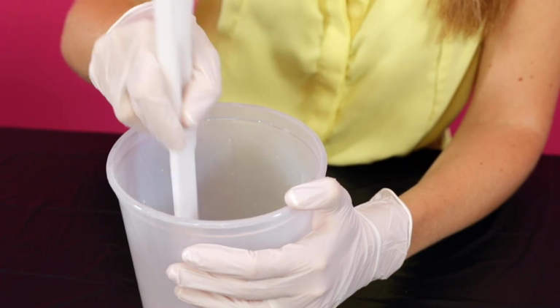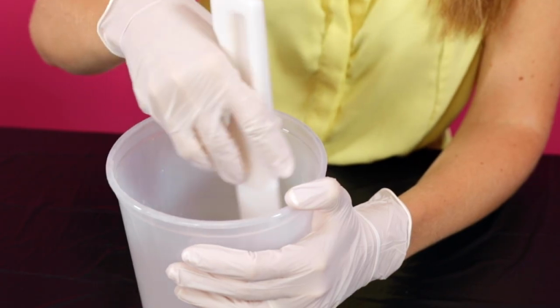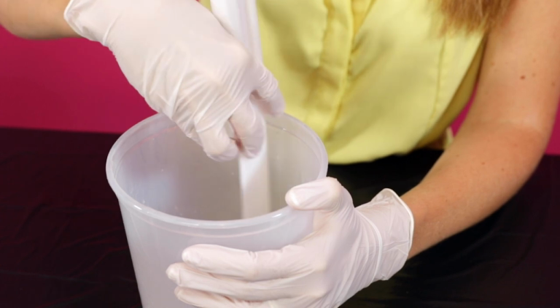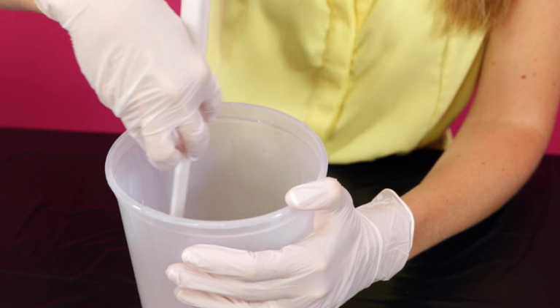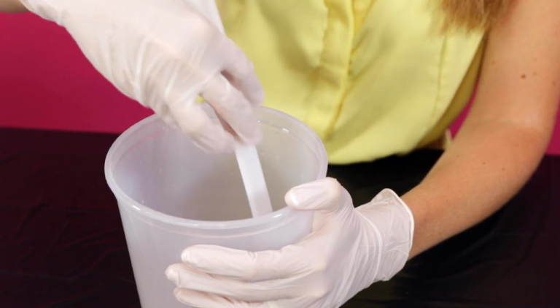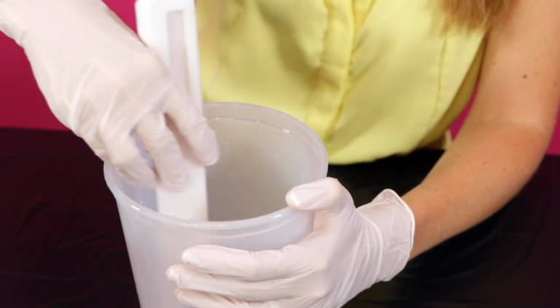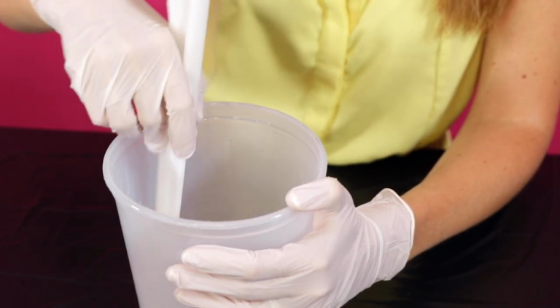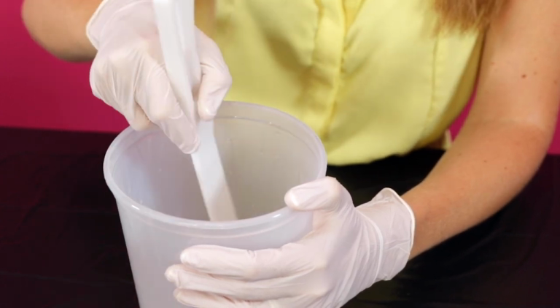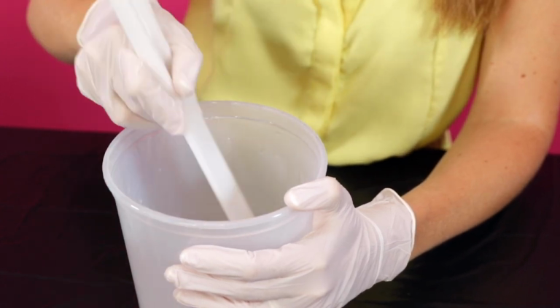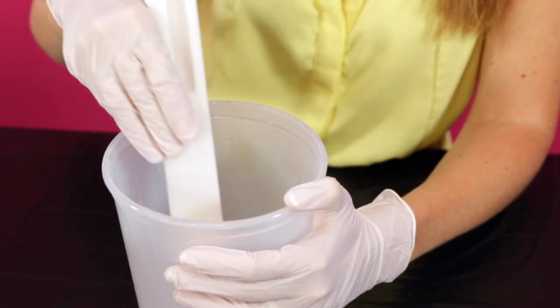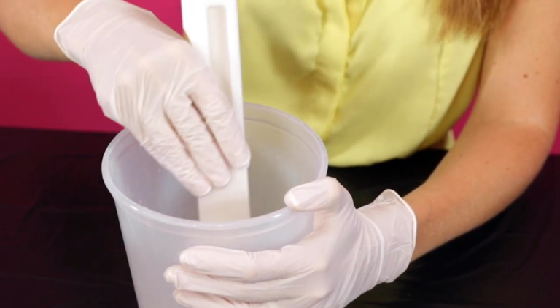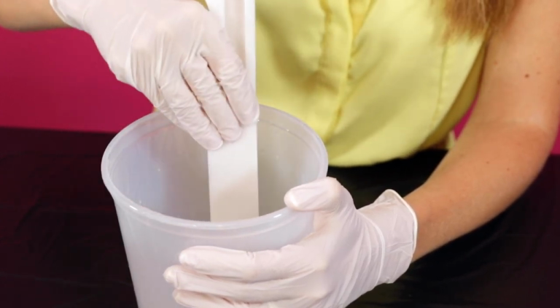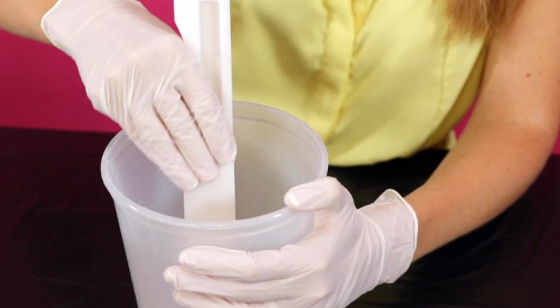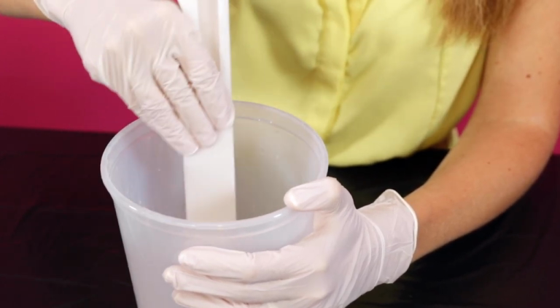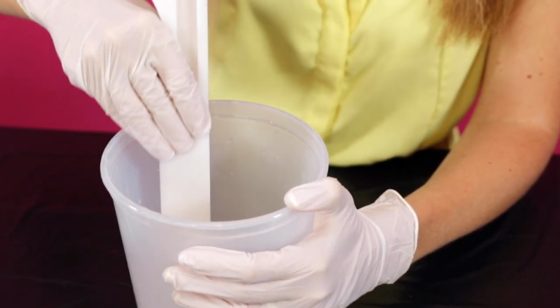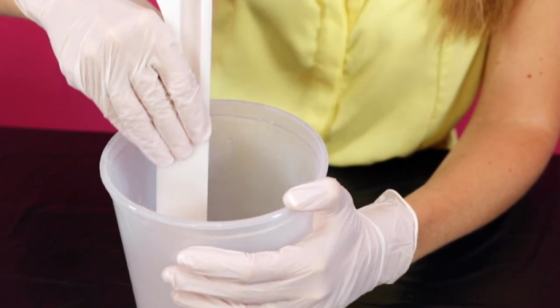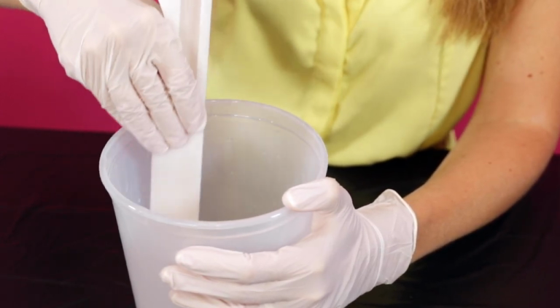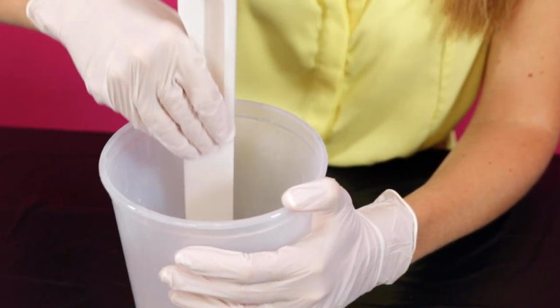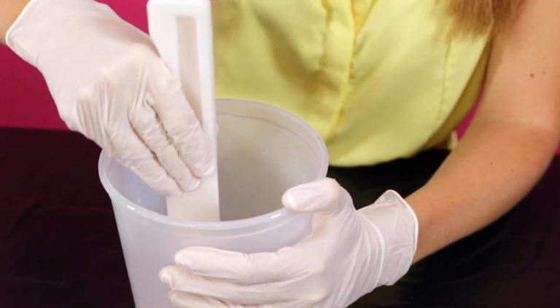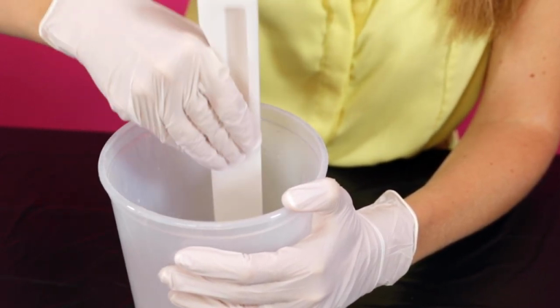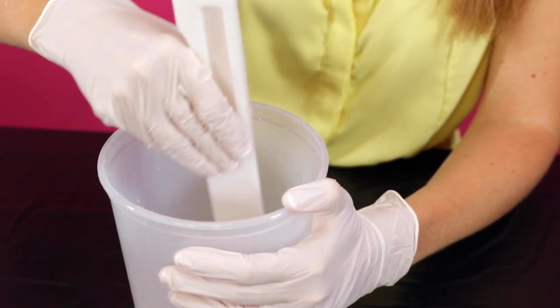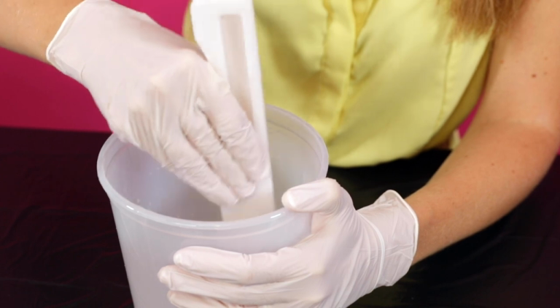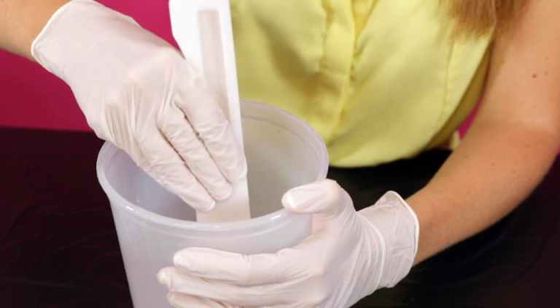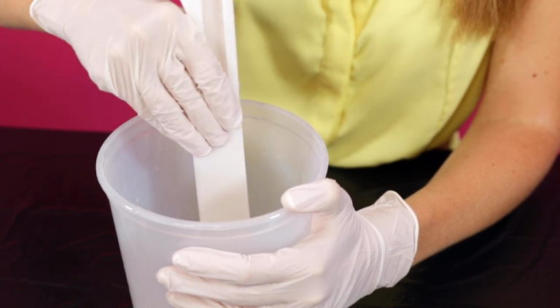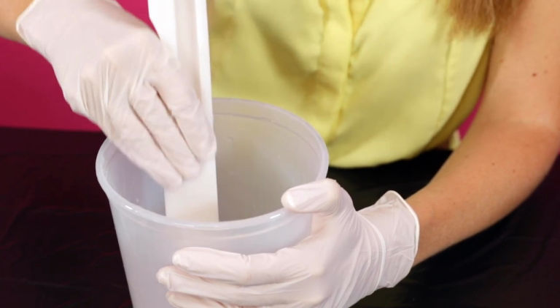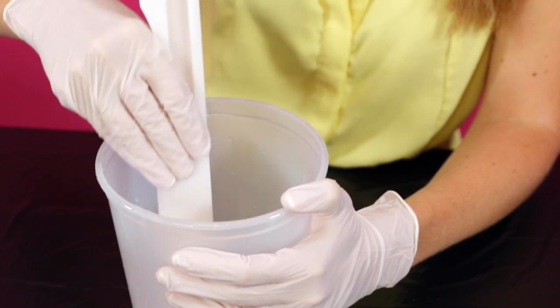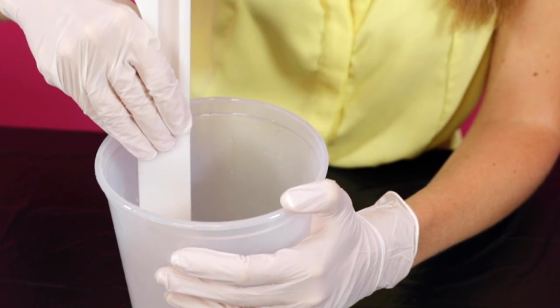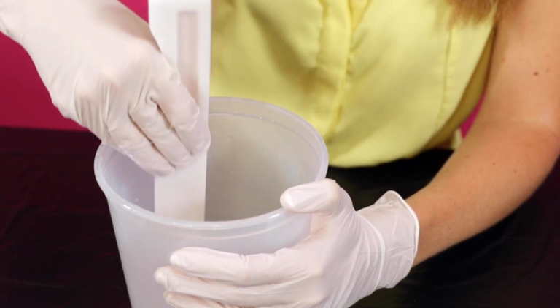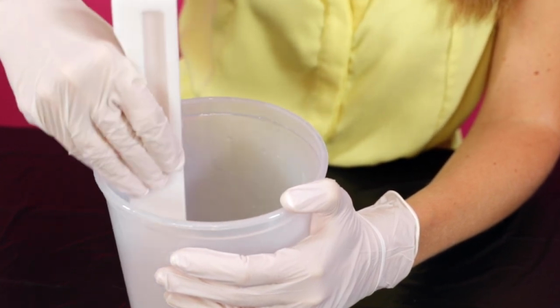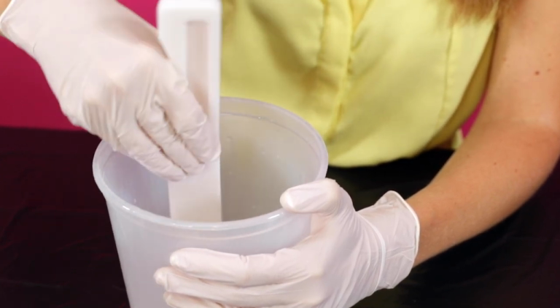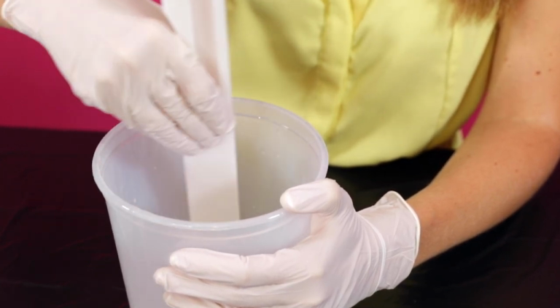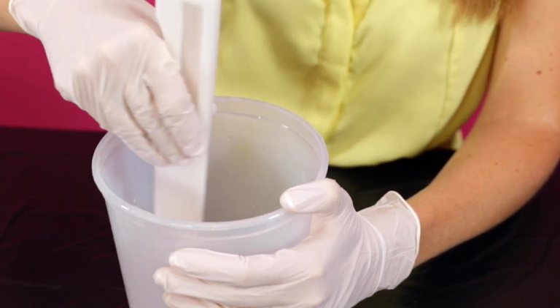You'll want to scrape along the sides and bottom of the container as you stir to ensure that the entire mixture will catalyze properly and therefore cure as expected.